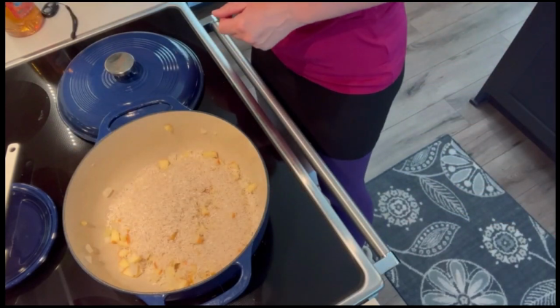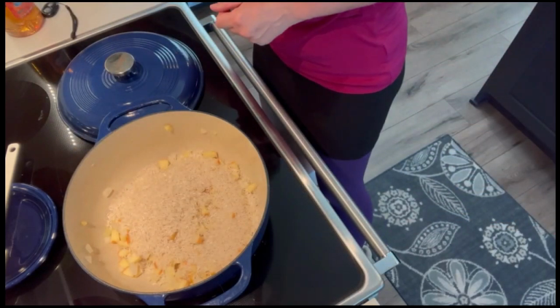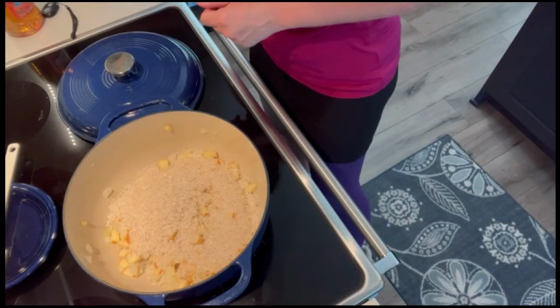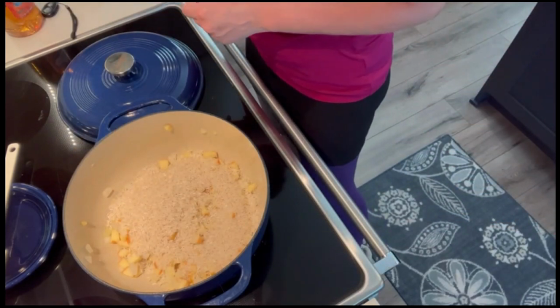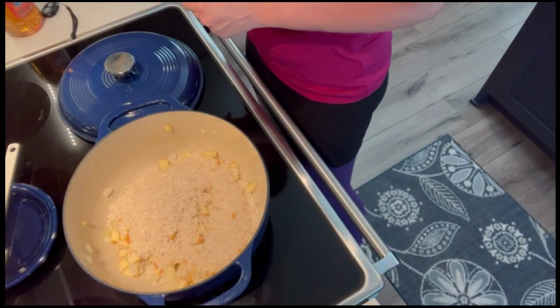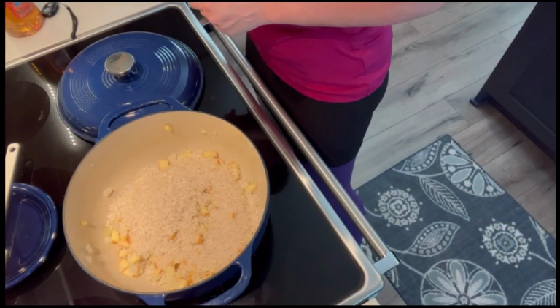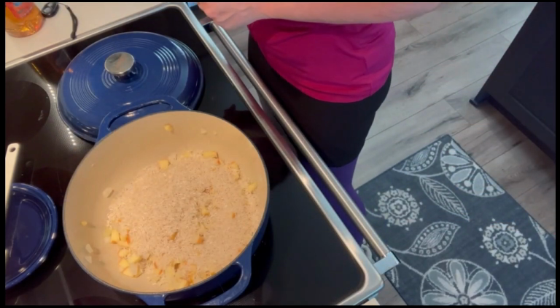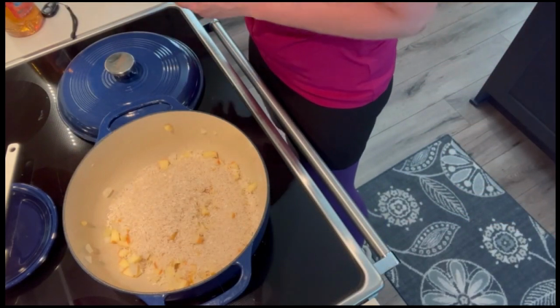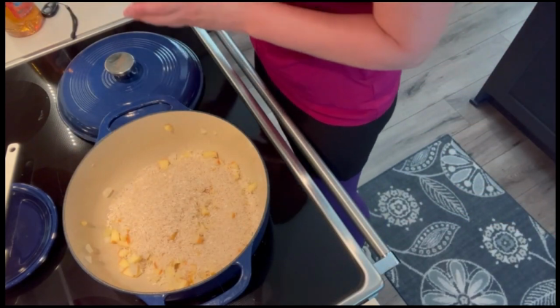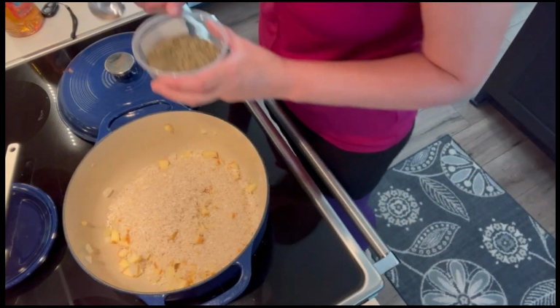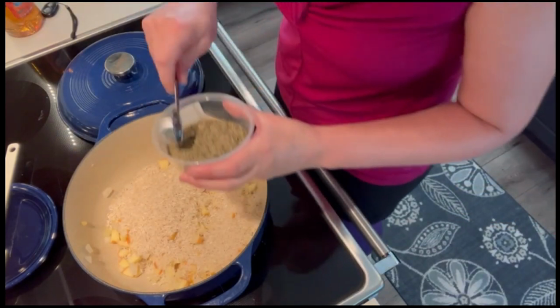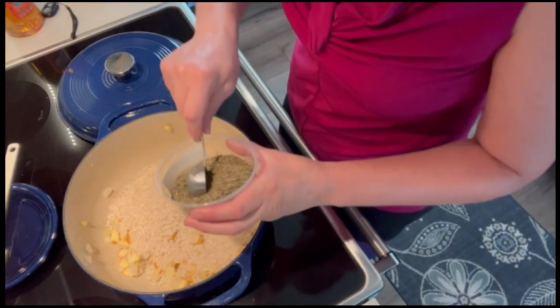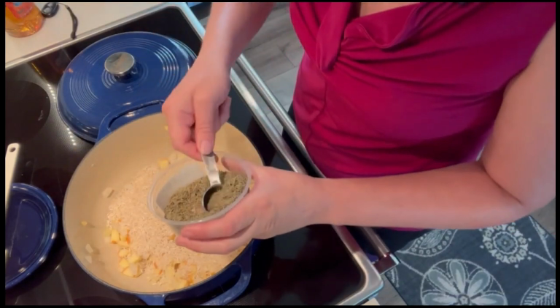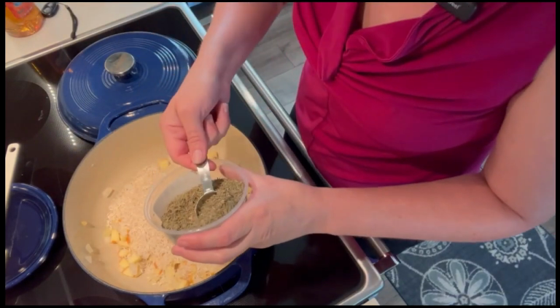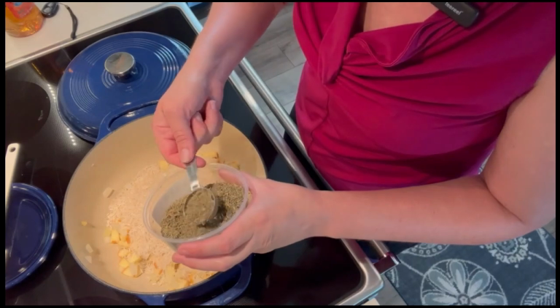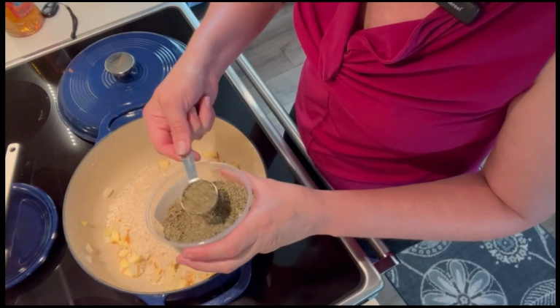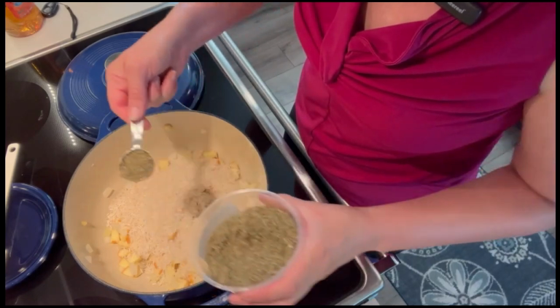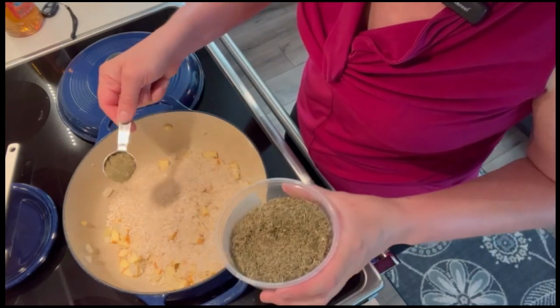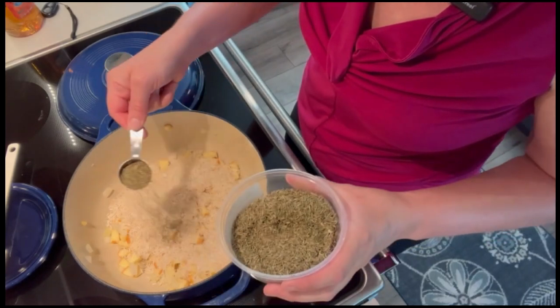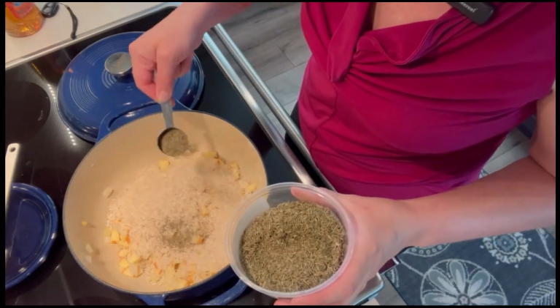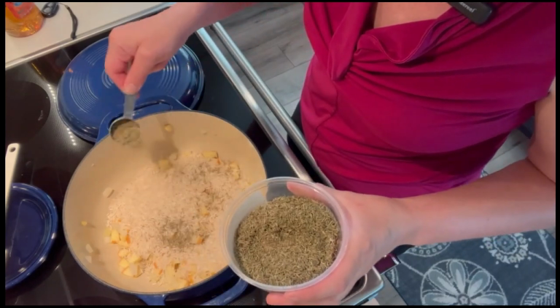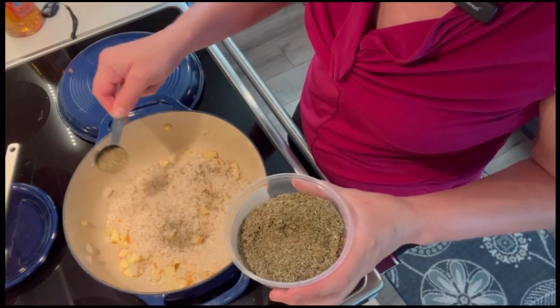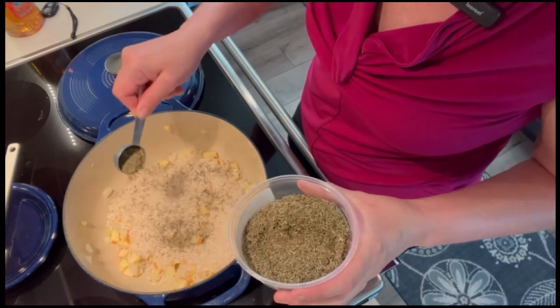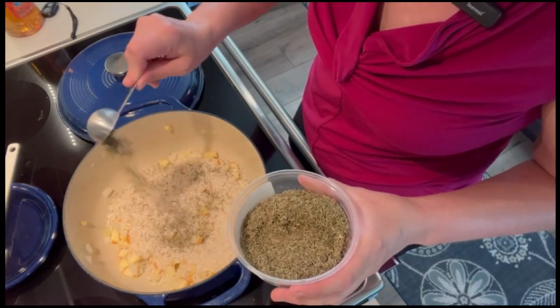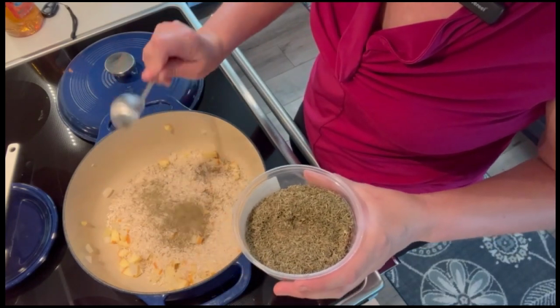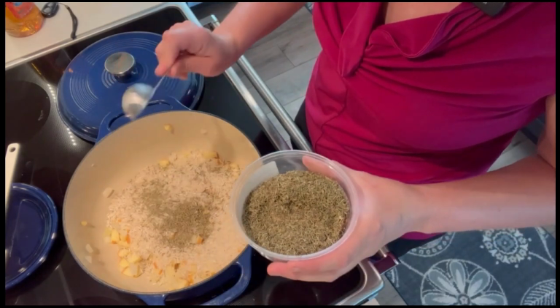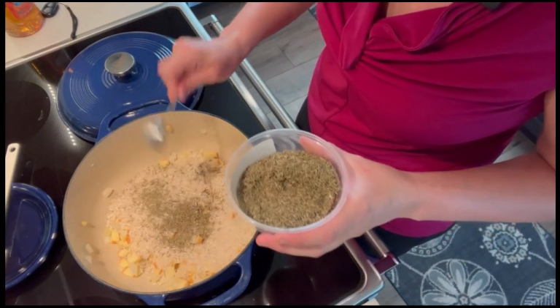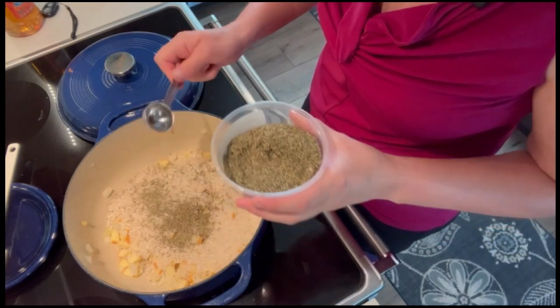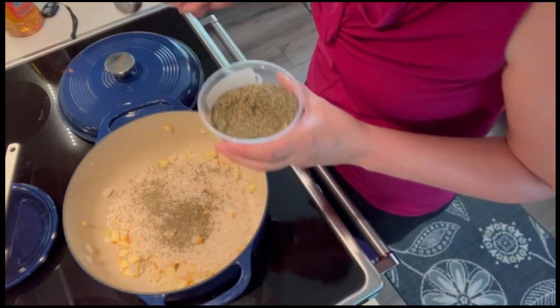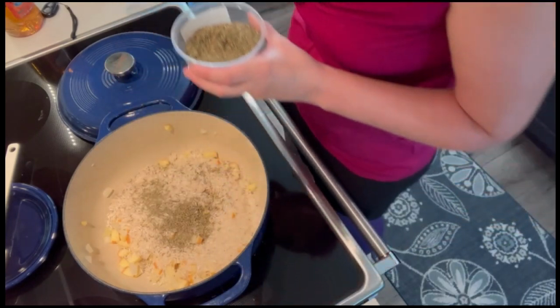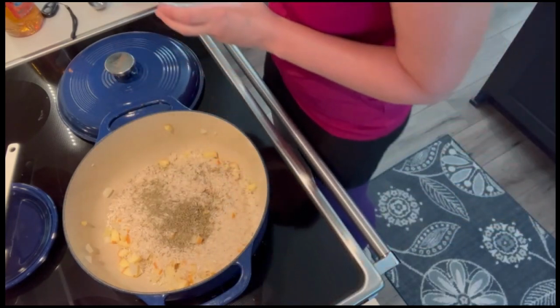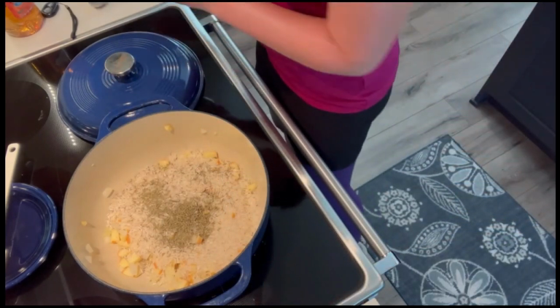My apples have just the slightest bit of golden brown to them. I'm adding my cup and a half of basmati rice and a tablespoon of thyme — or you can use two tablespoons of fresh thyme leaves.